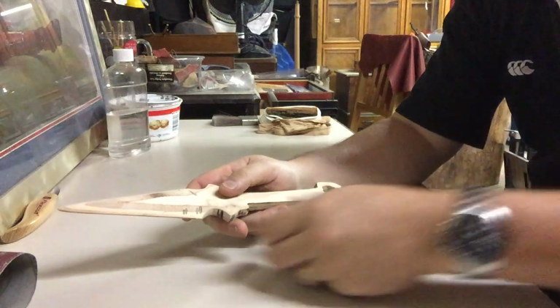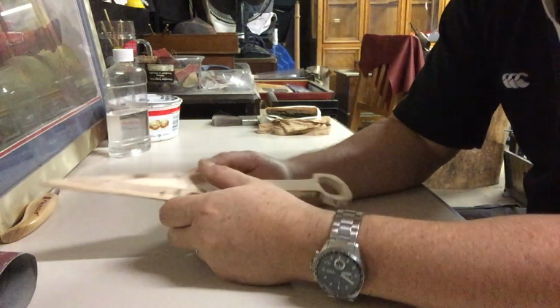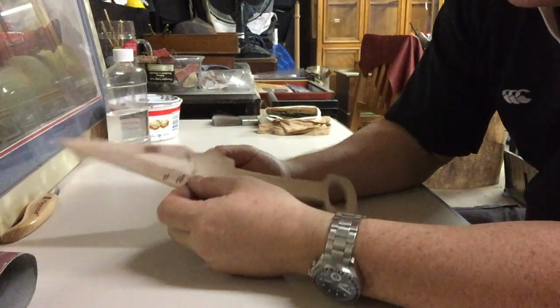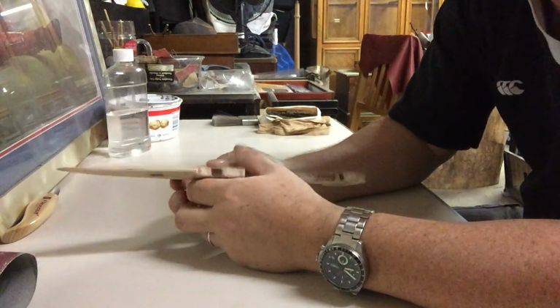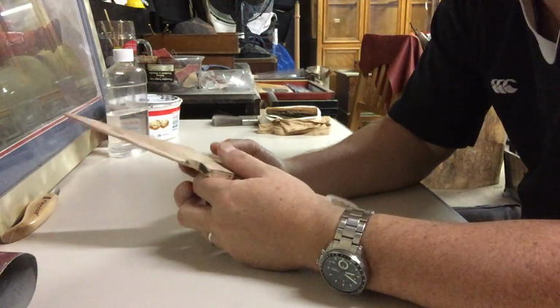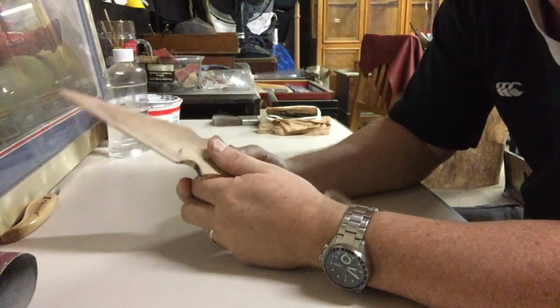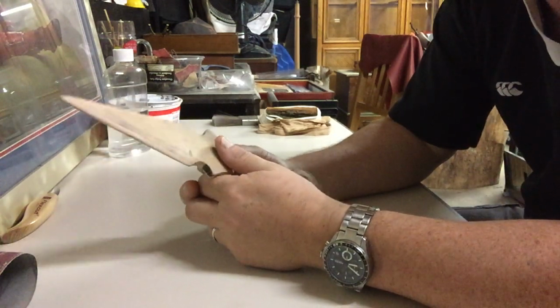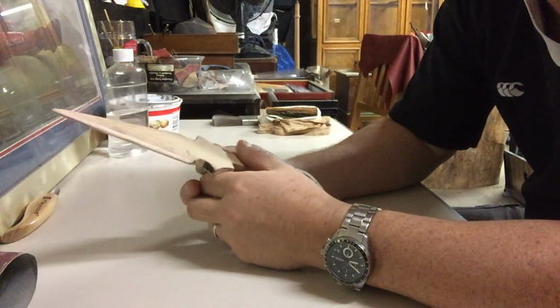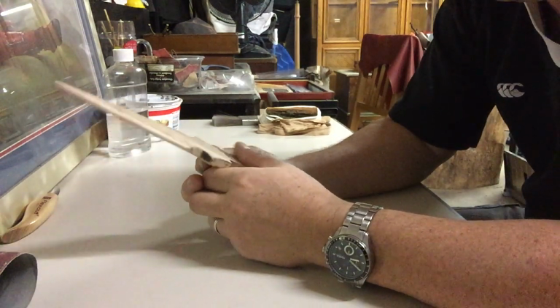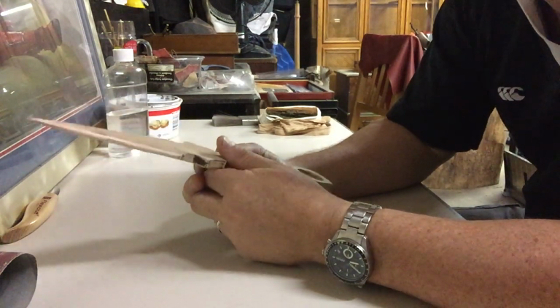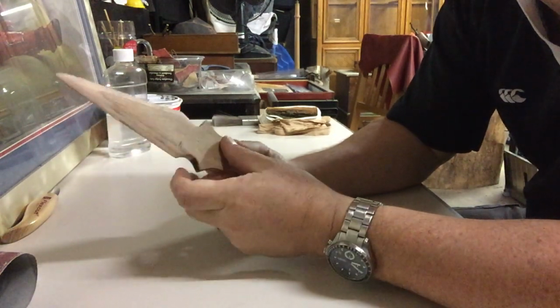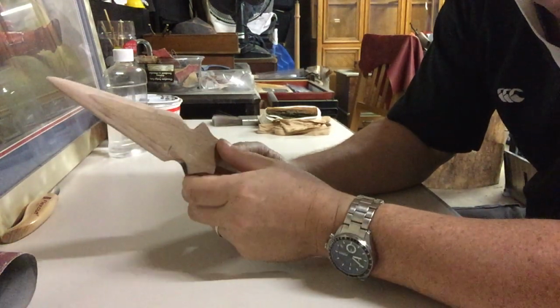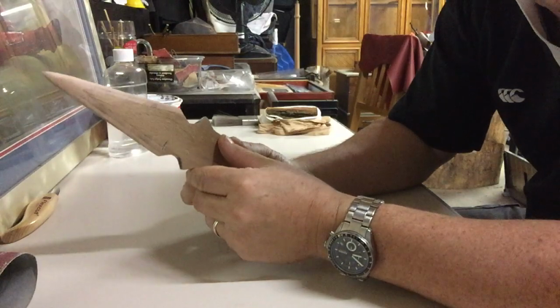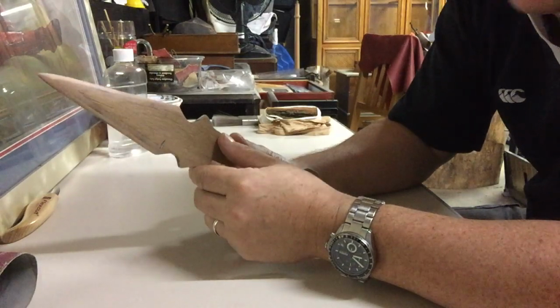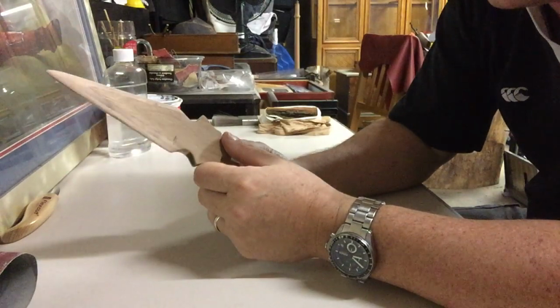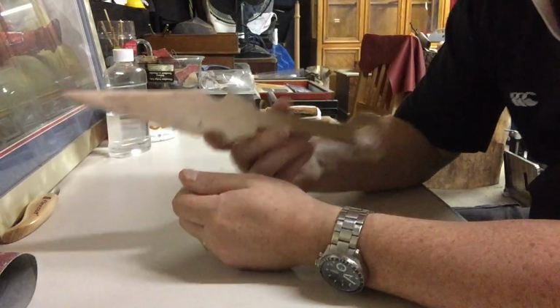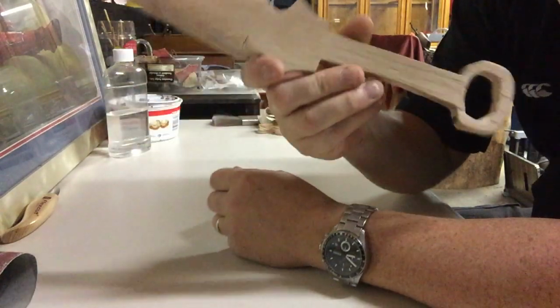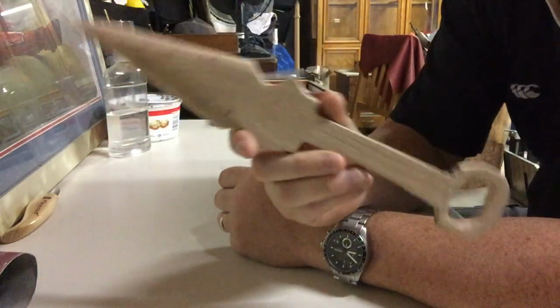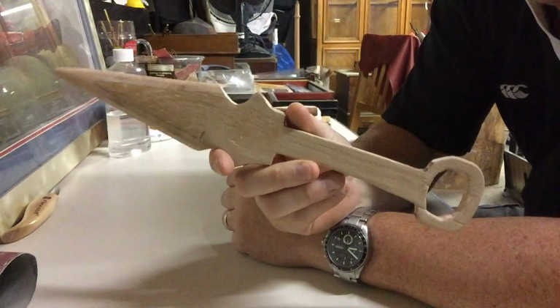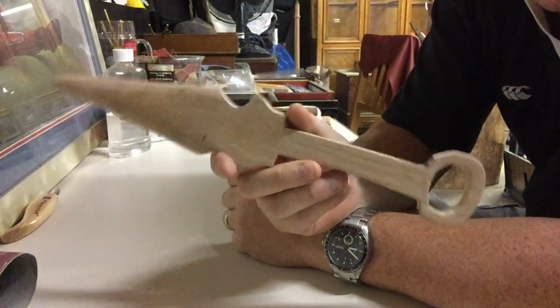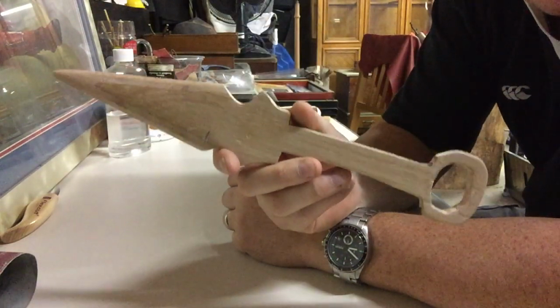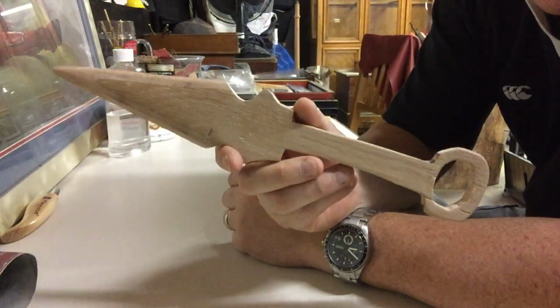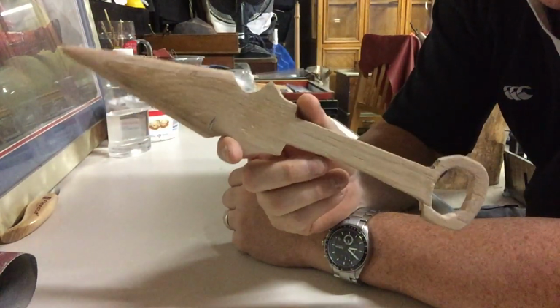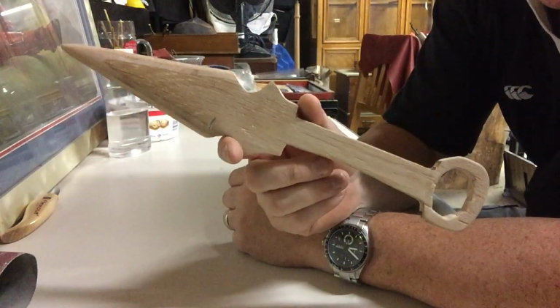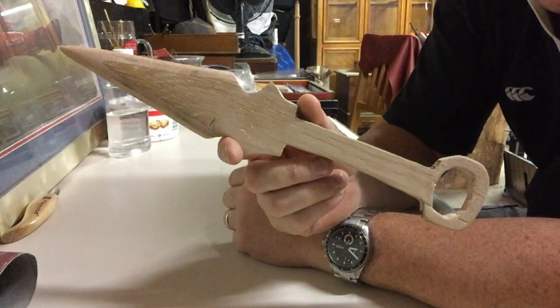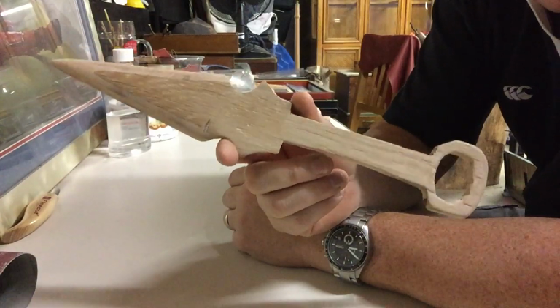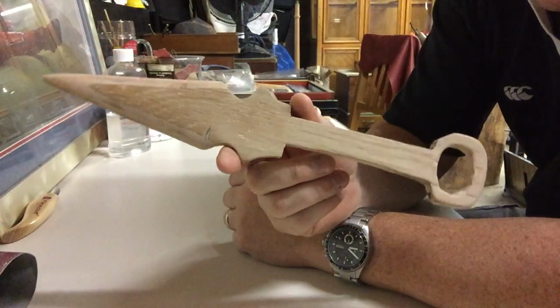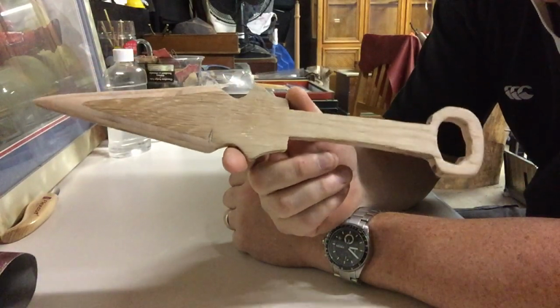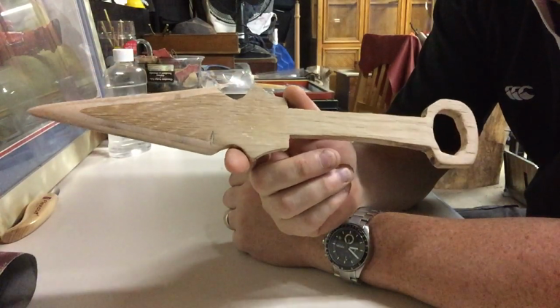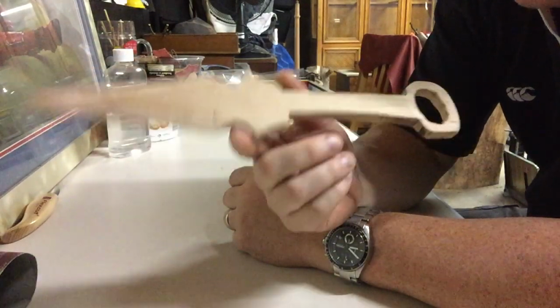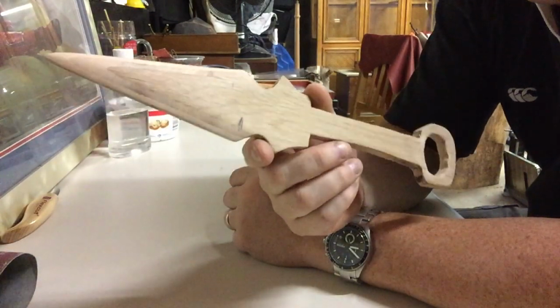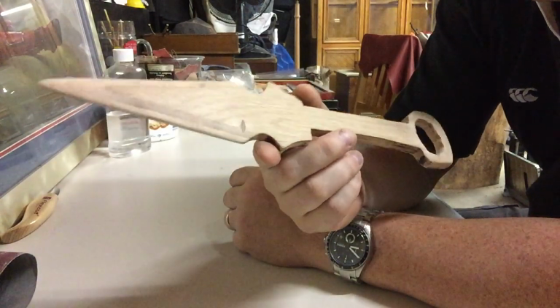Hey everybody! For those of you who are fans of a certain video game franchise, you'll pretty much know exactly what this is. For those of you who don't, allow me to tell you.